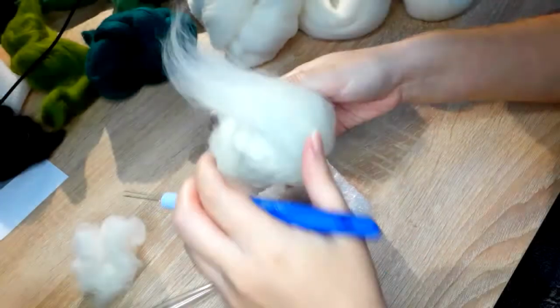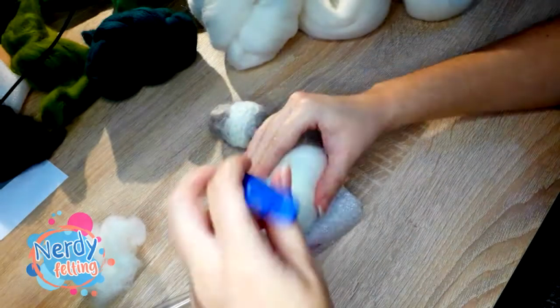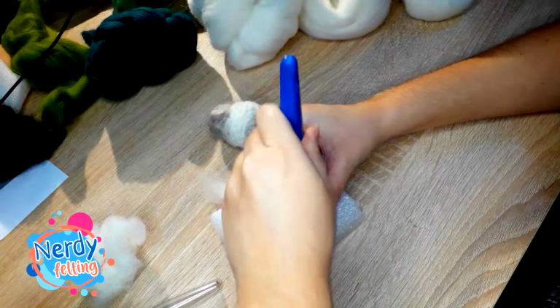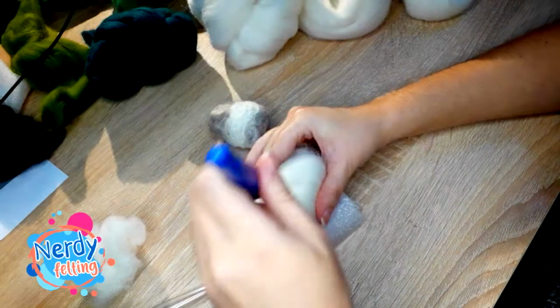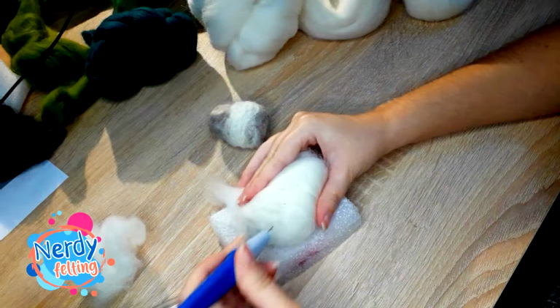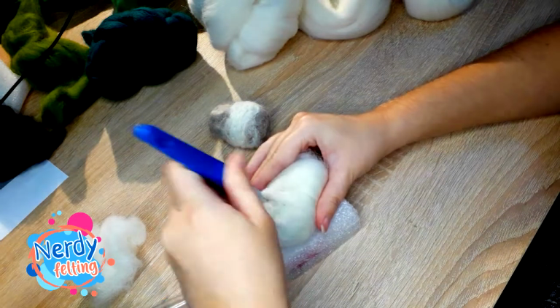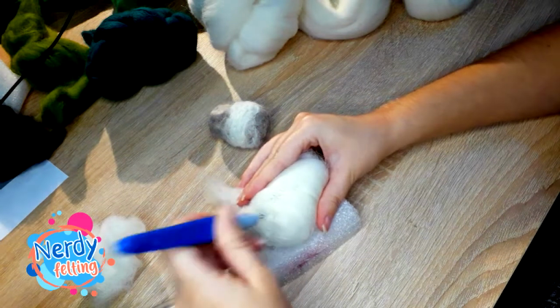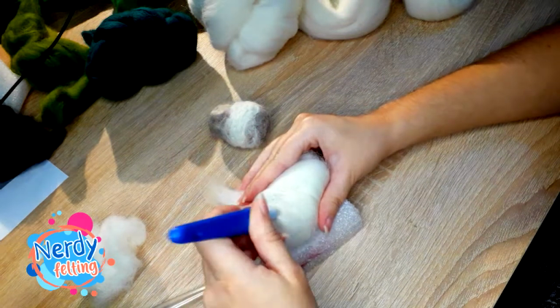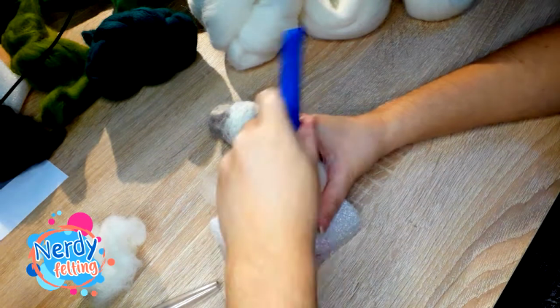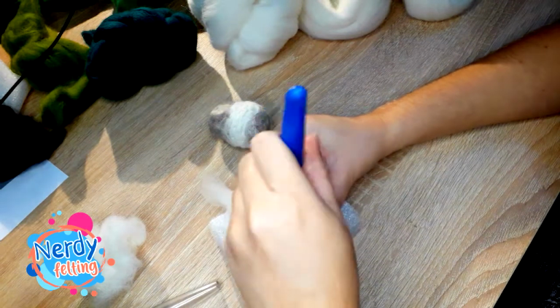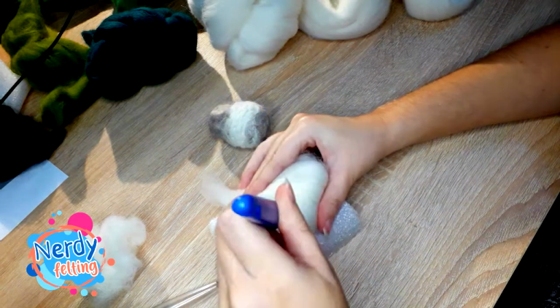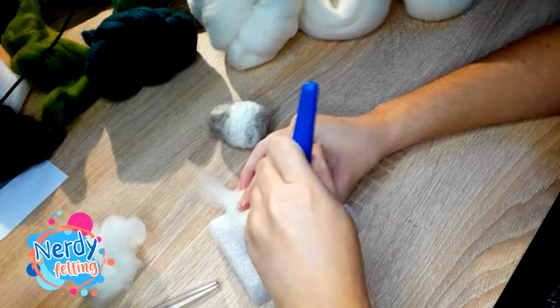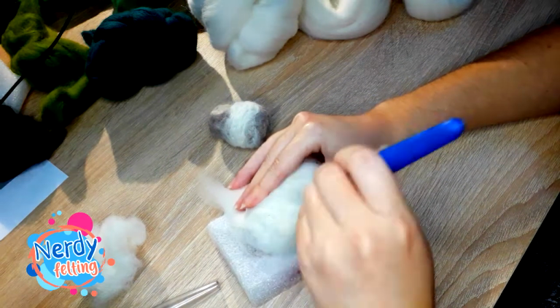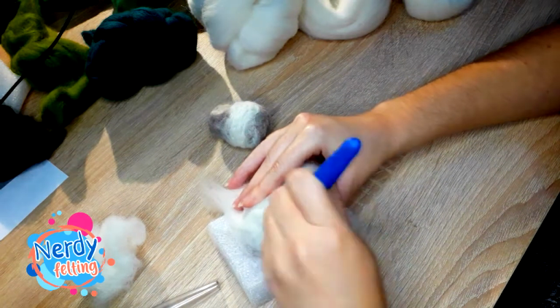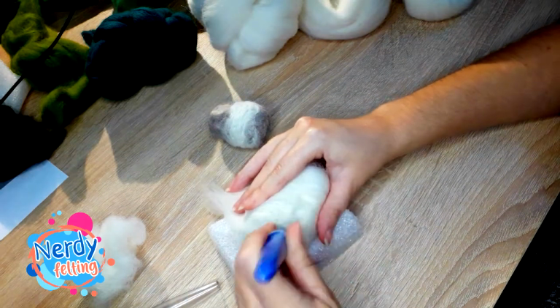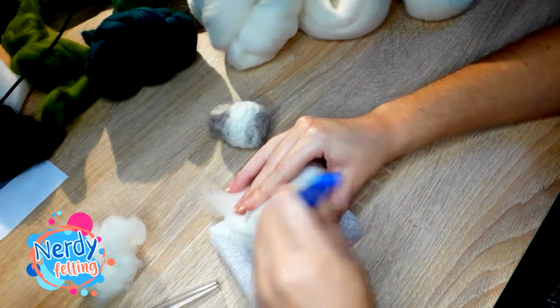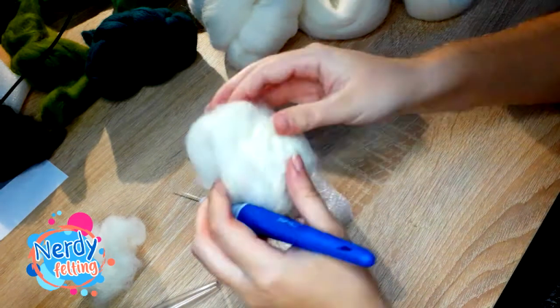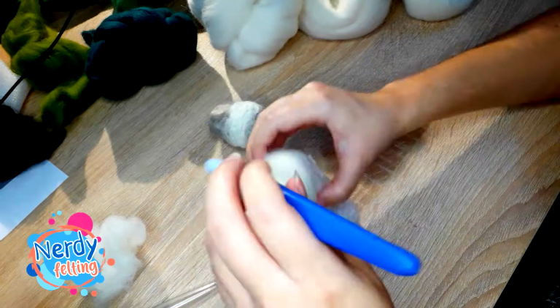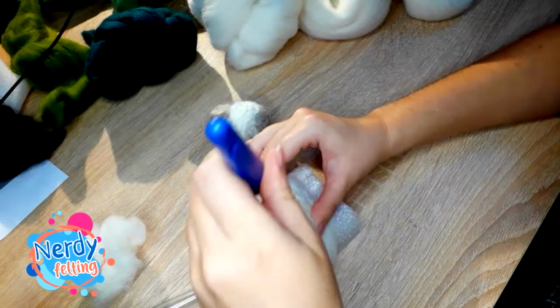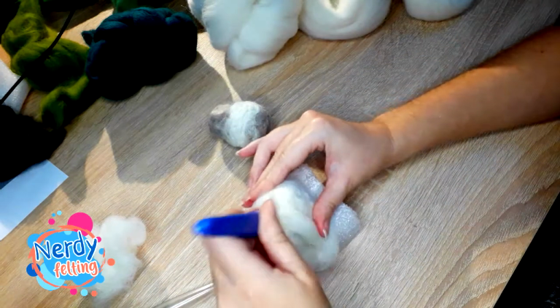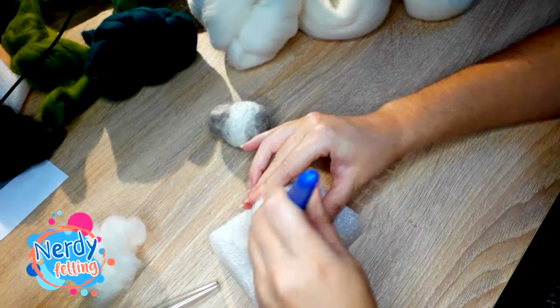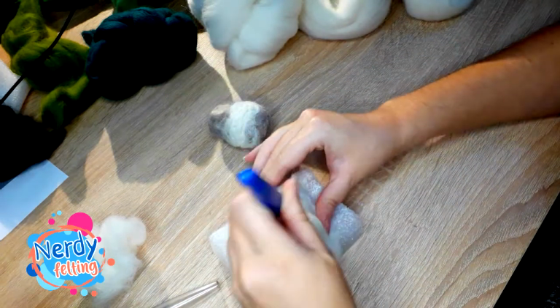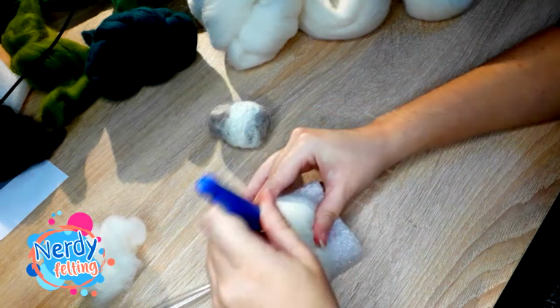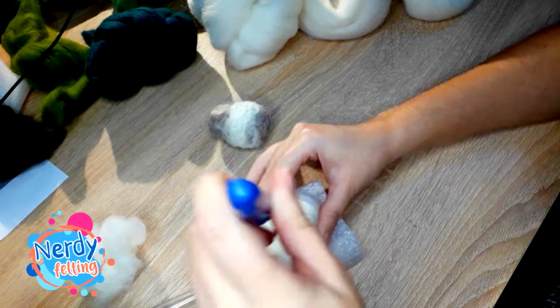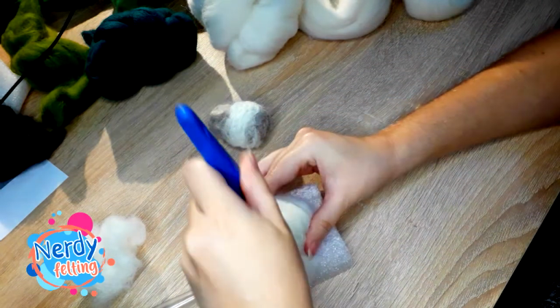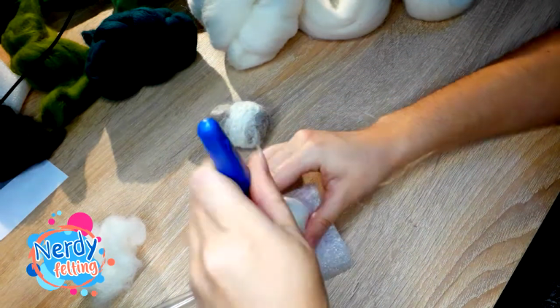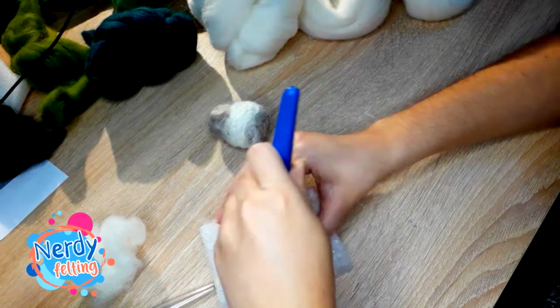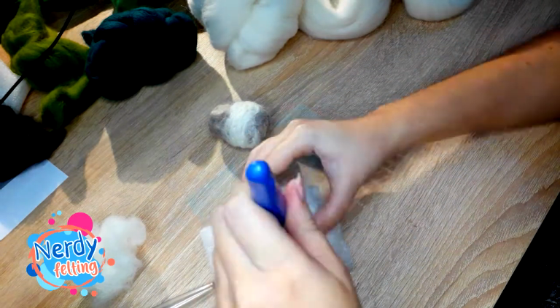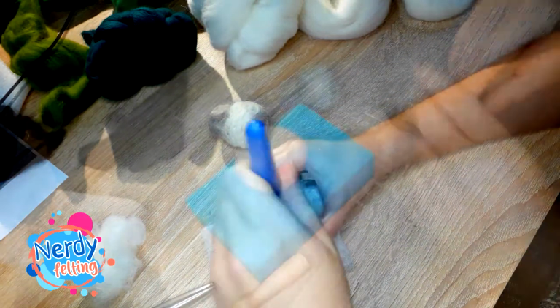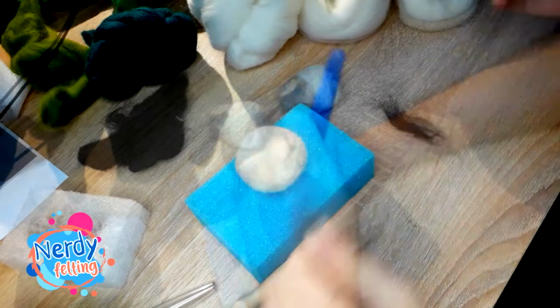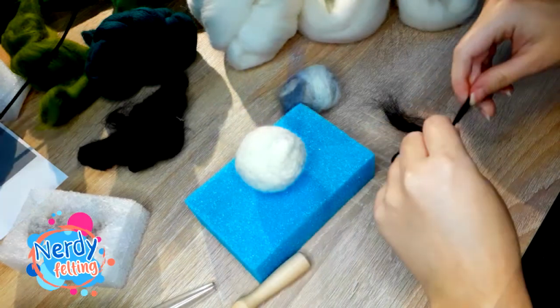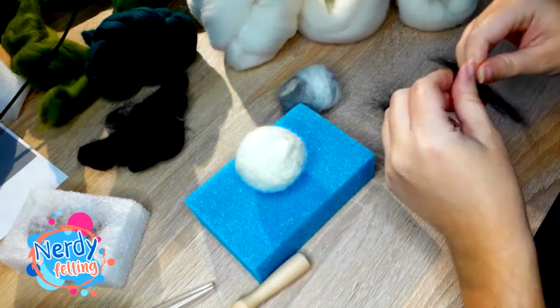Hello, this time I'm going to felt Rousey from Deltarune. The second chapter came out not long ago and I've decided to do fluffy boy Rousey. He made that one cute pose in chapter 2 and I thought I'd give it a try.